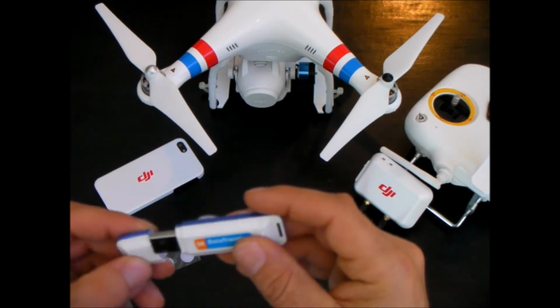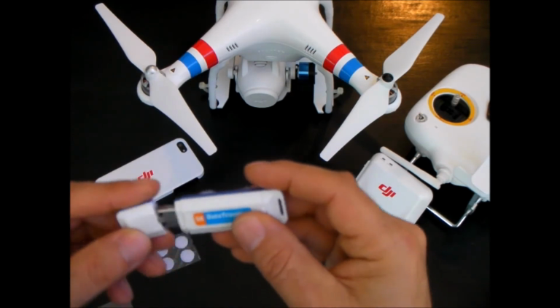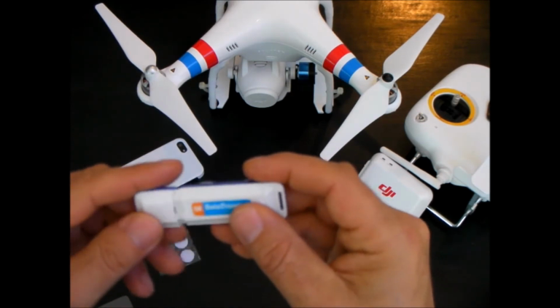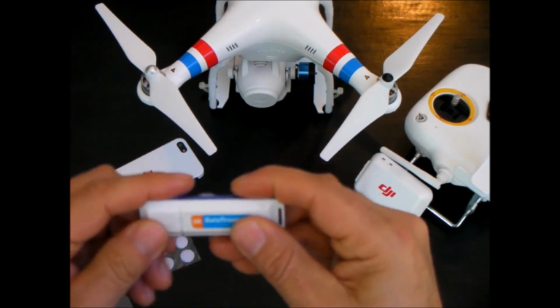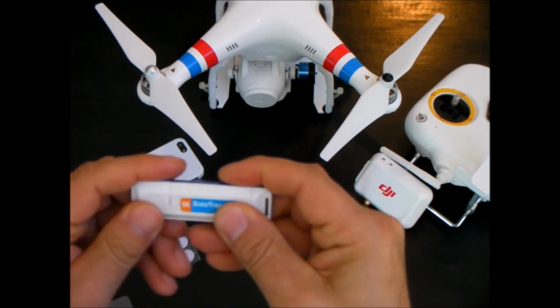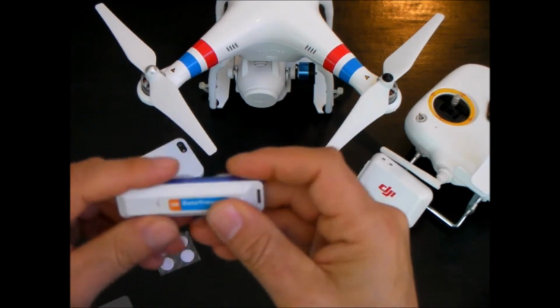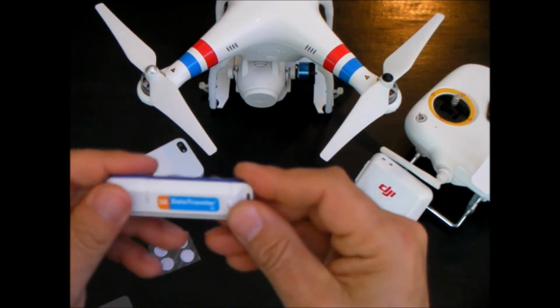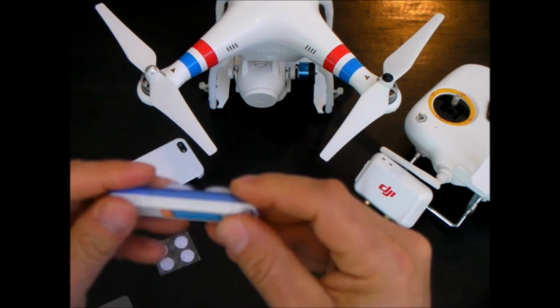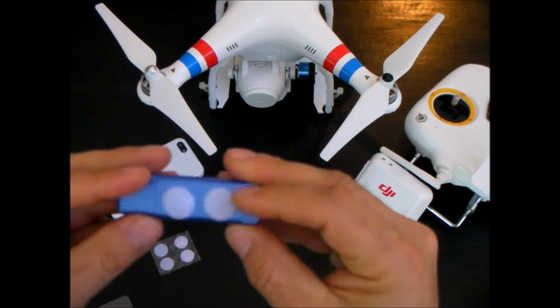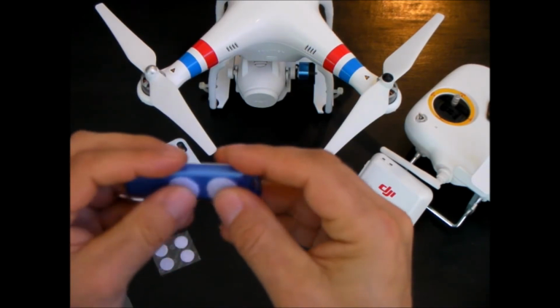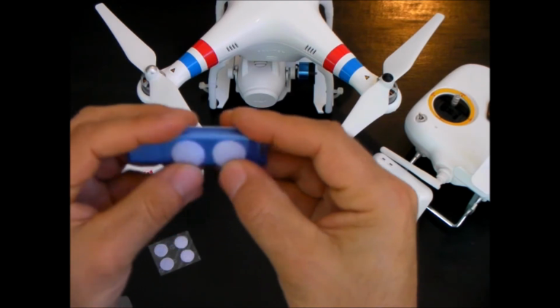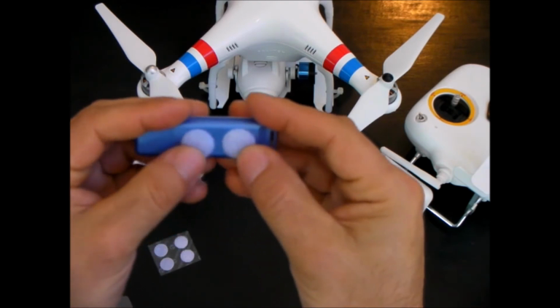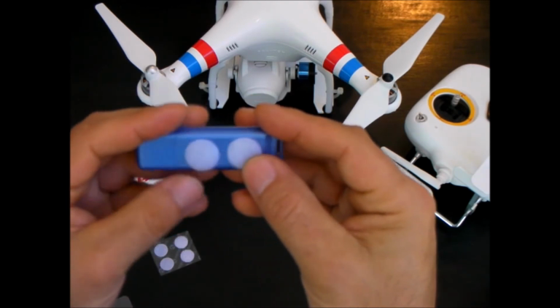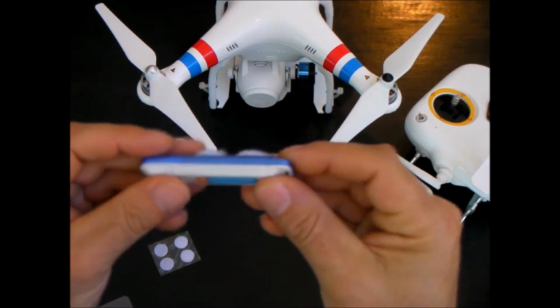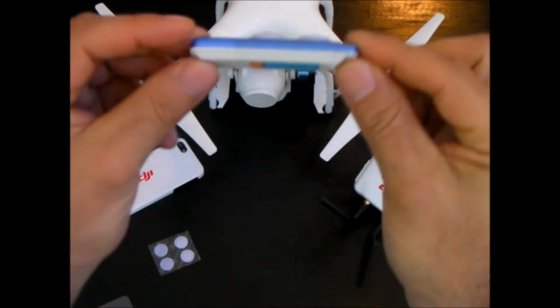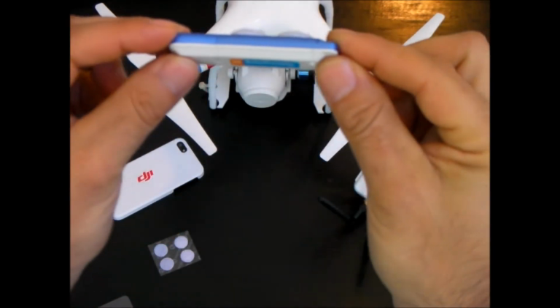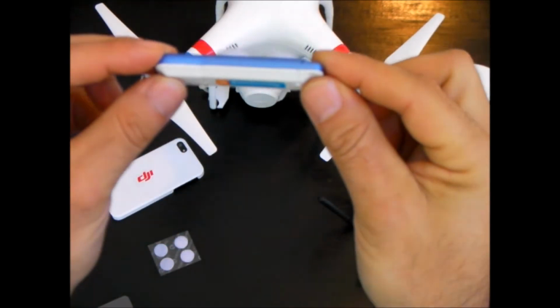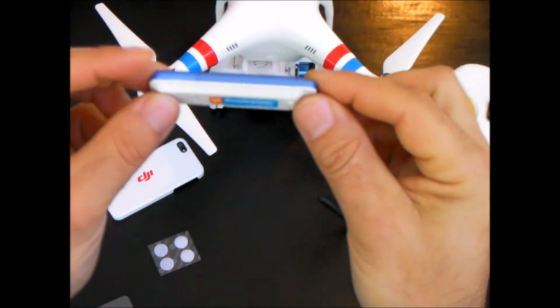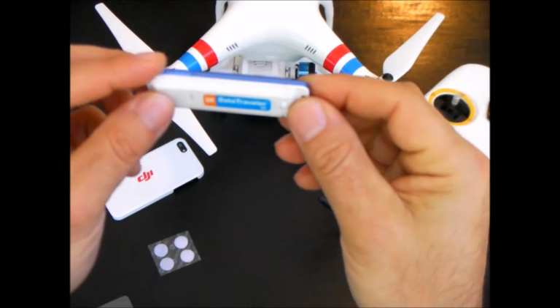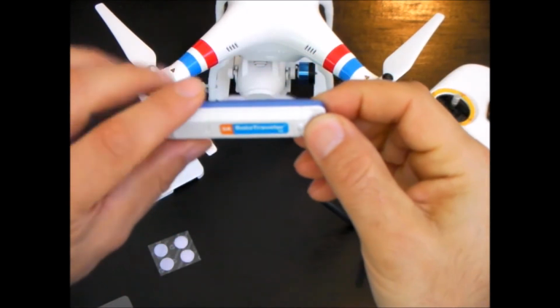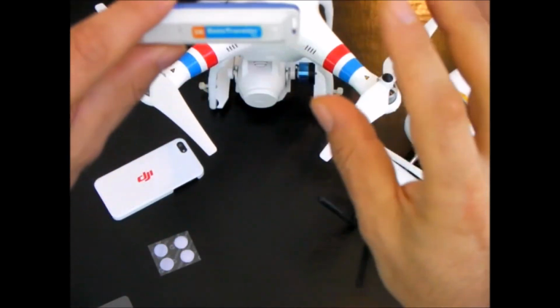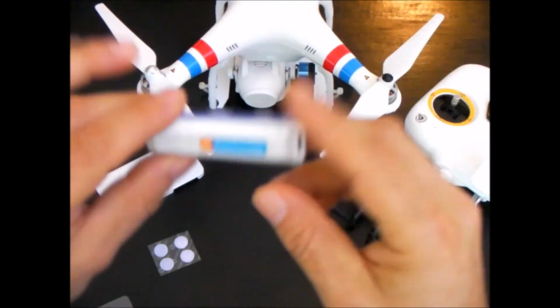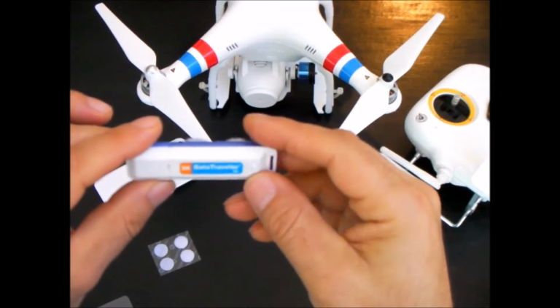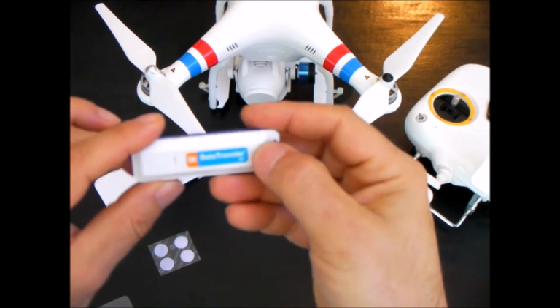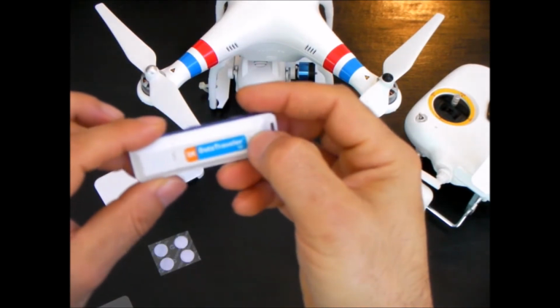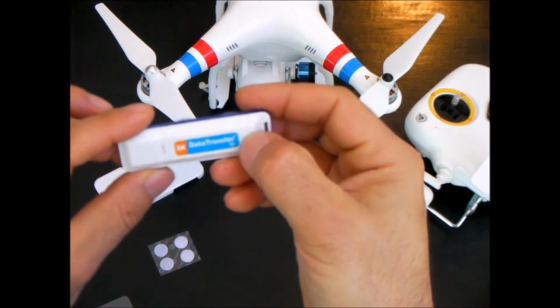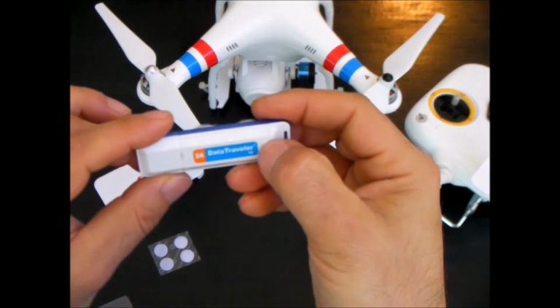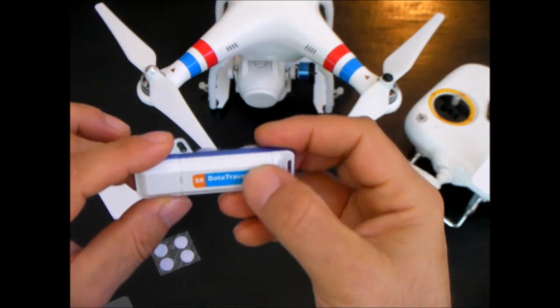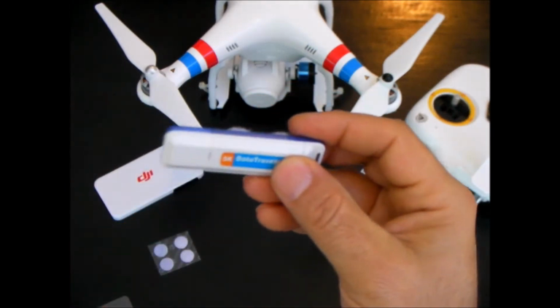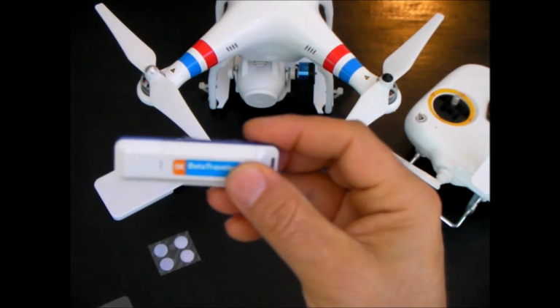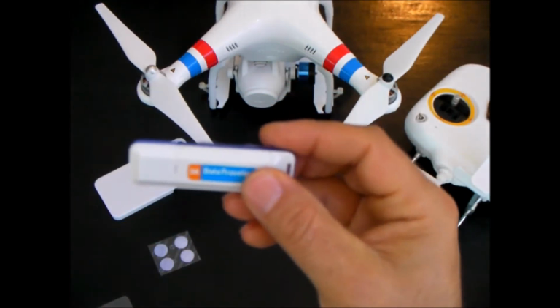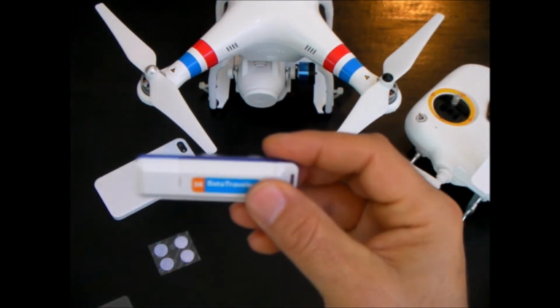Once you have that all set up, close this up. I put Velcro on the back of mine, slap it on the Phantom, turn it on — there's a little switch here — start your motors, and take off.